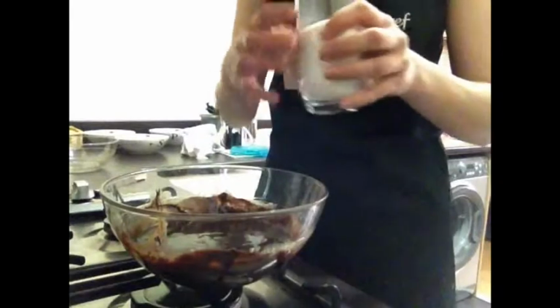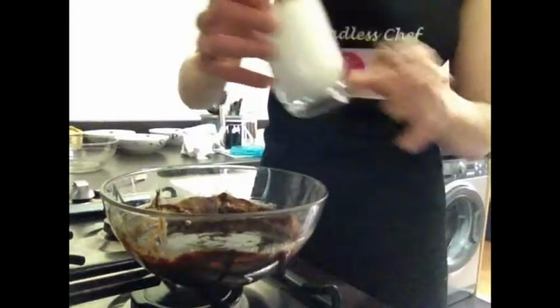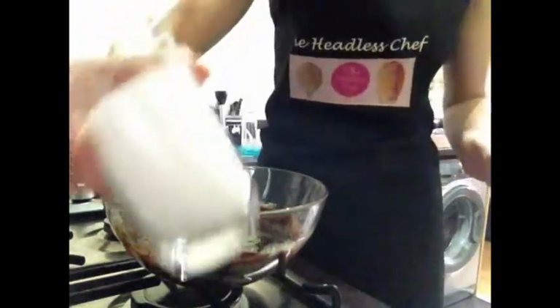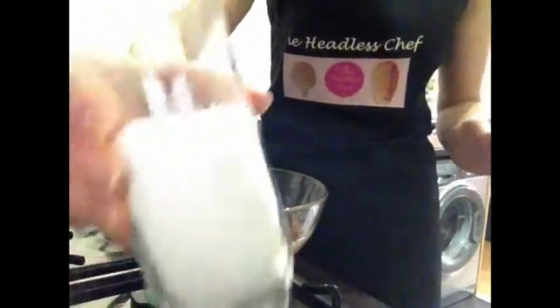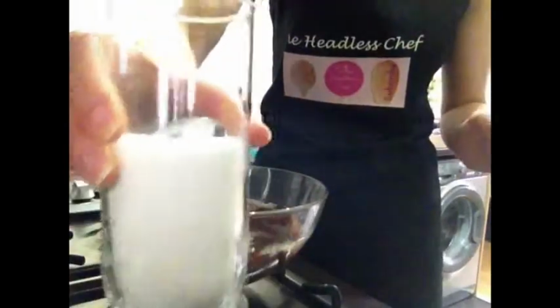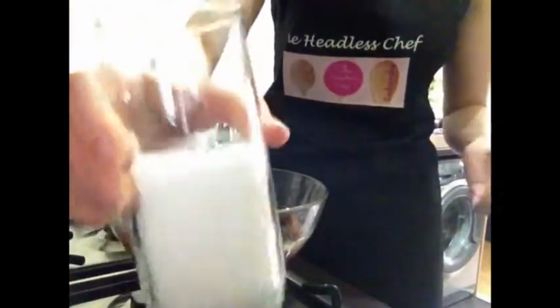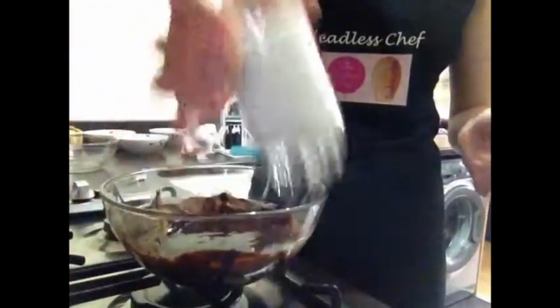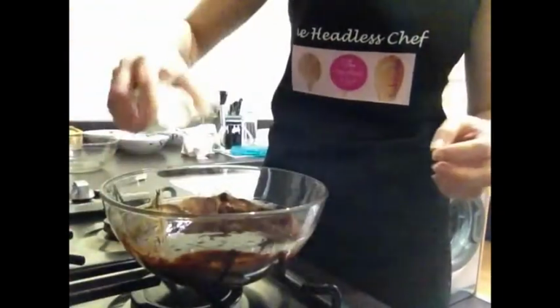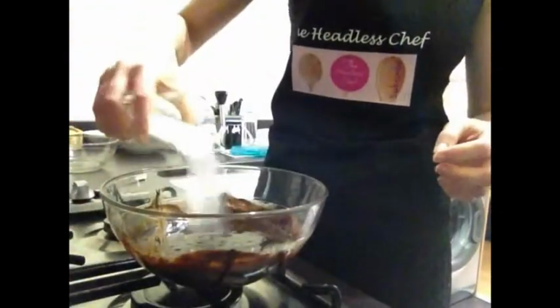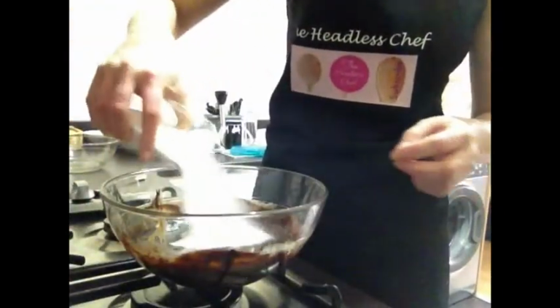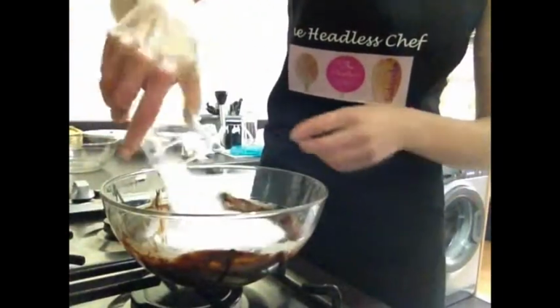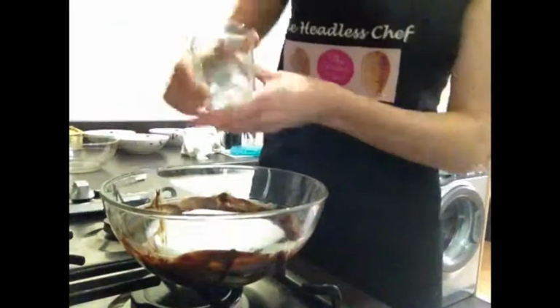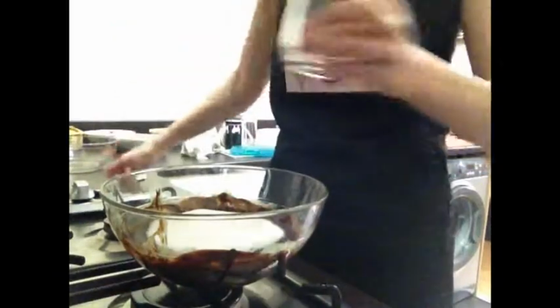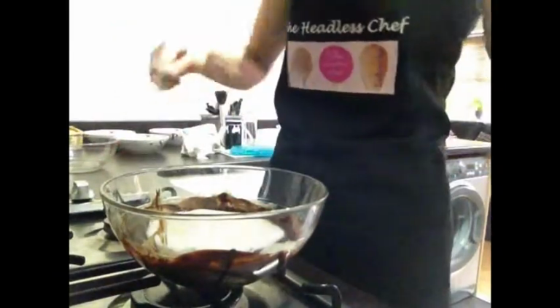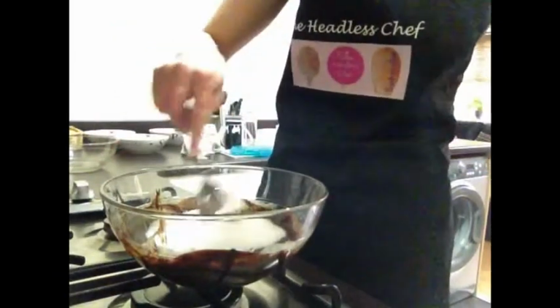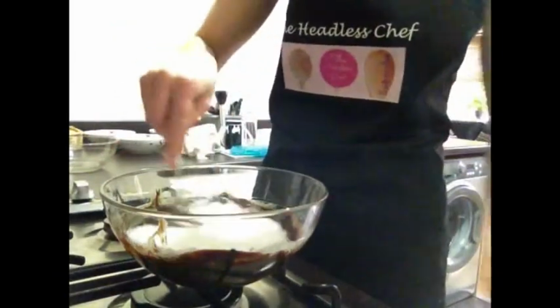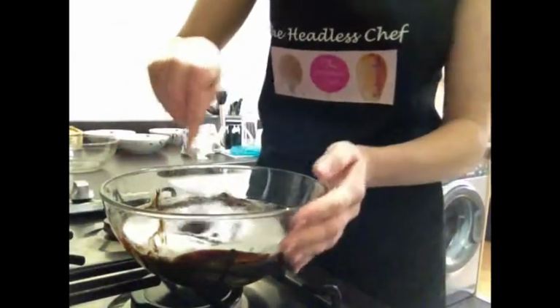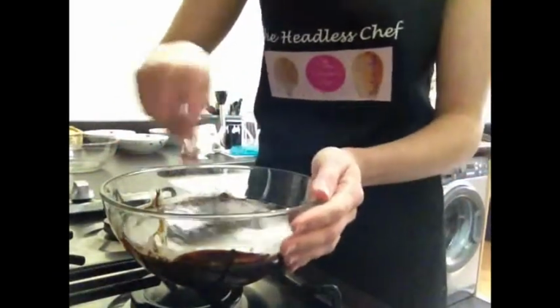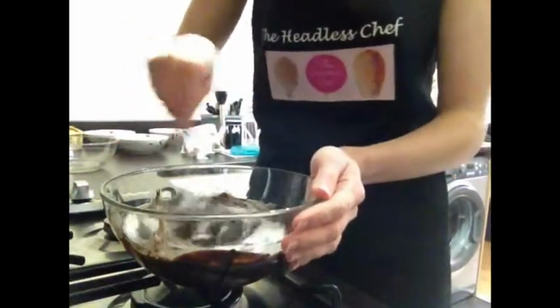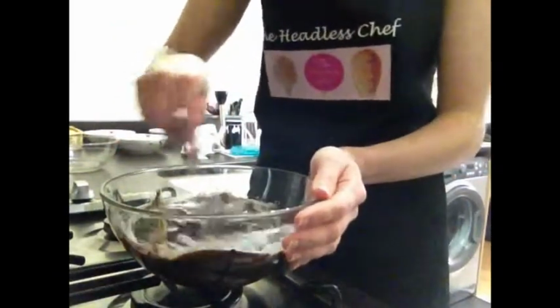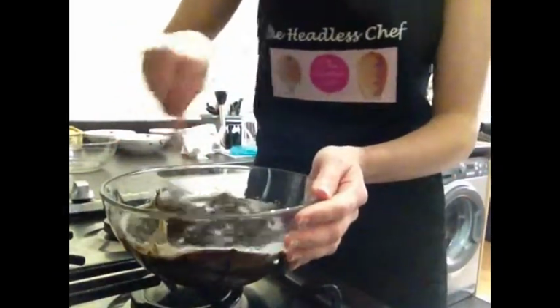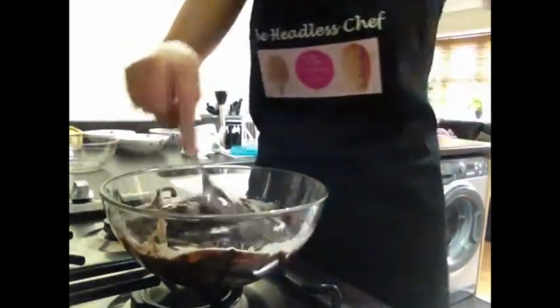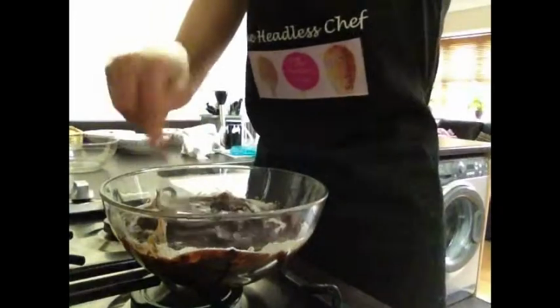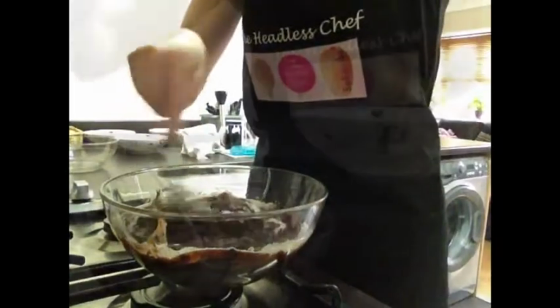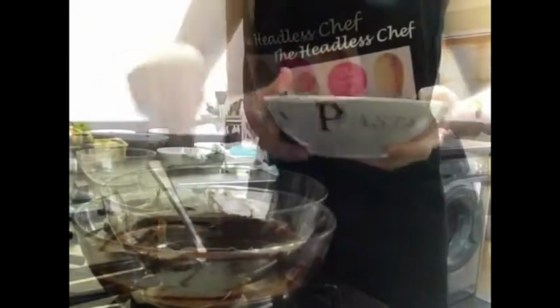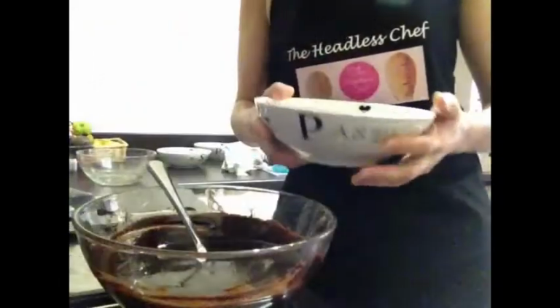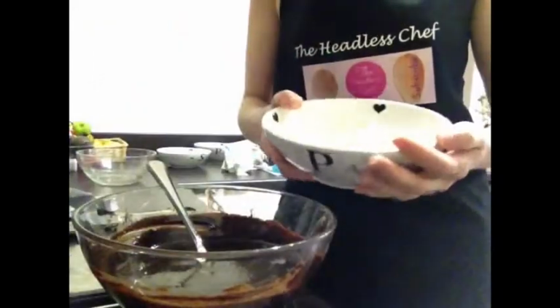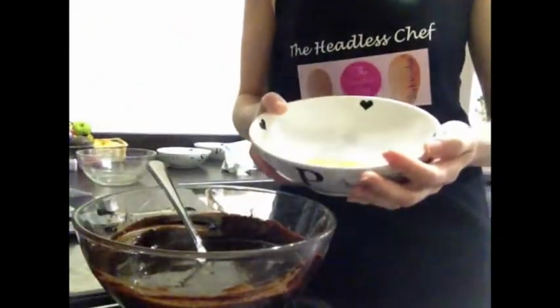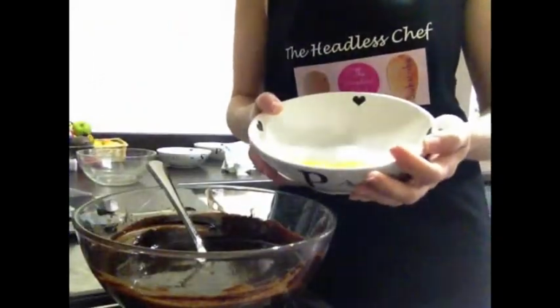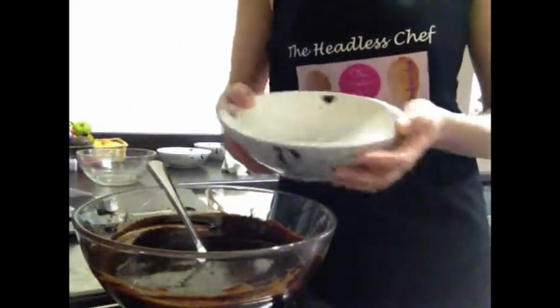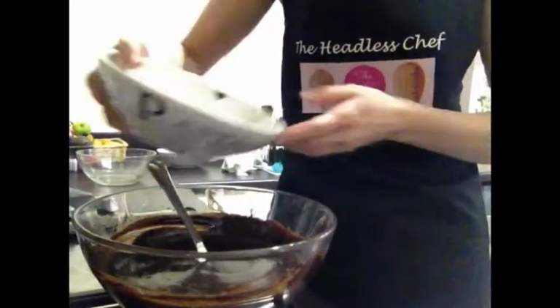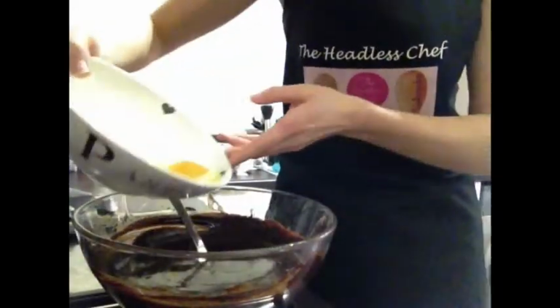My chocolate and butter have melted. Now I'm going to add one half of a glass of sugar, mix it all together, and leave it to cool down slightly. Now I'm adding two large eggs and stirring it again.